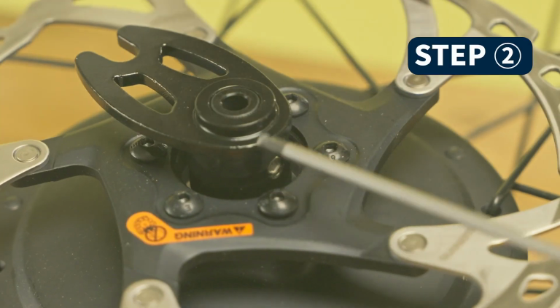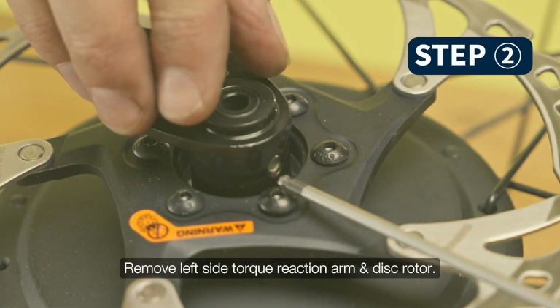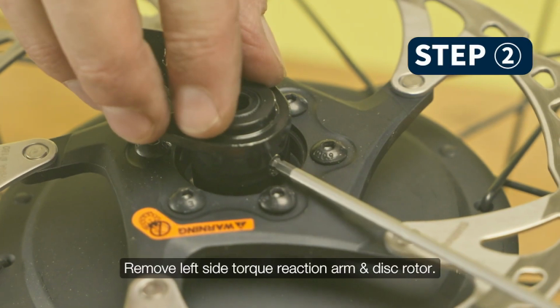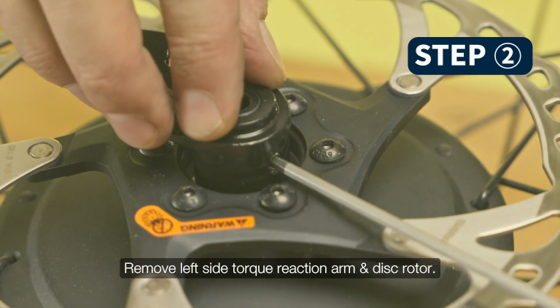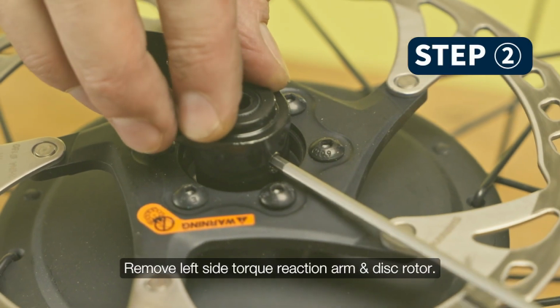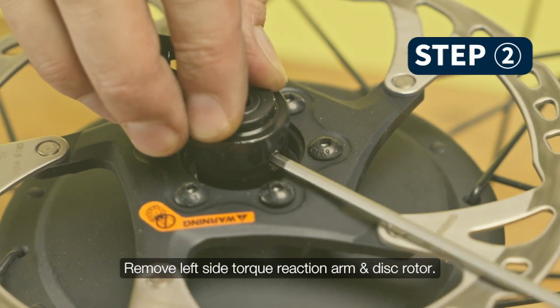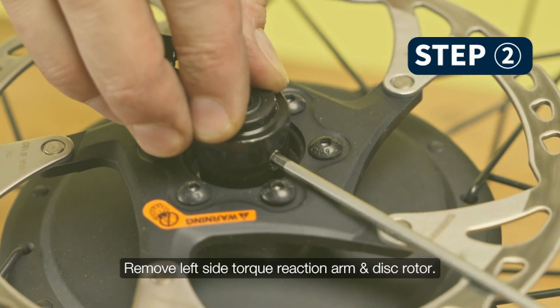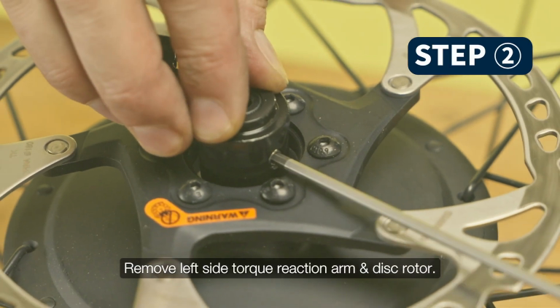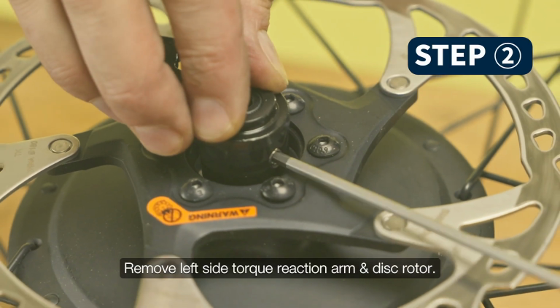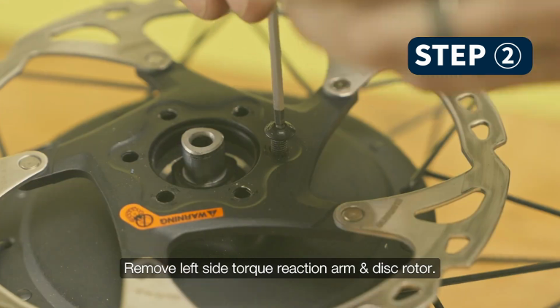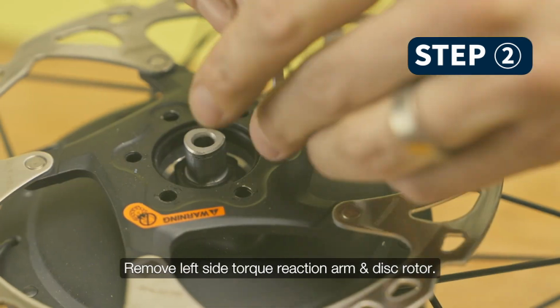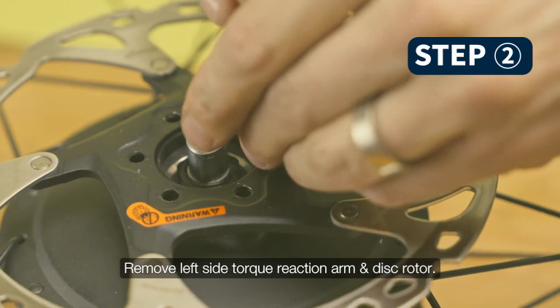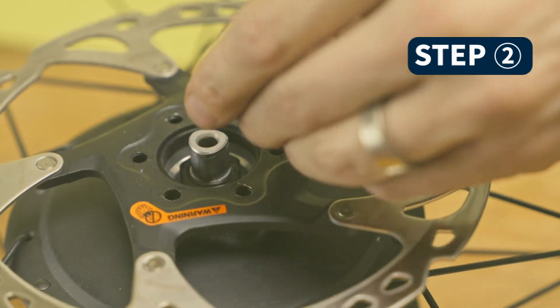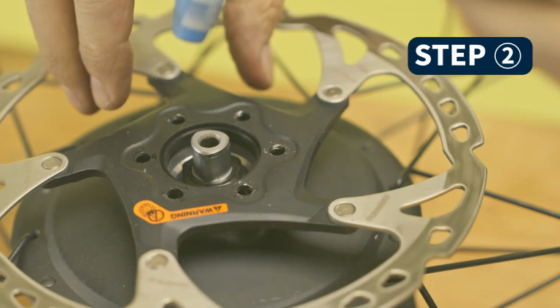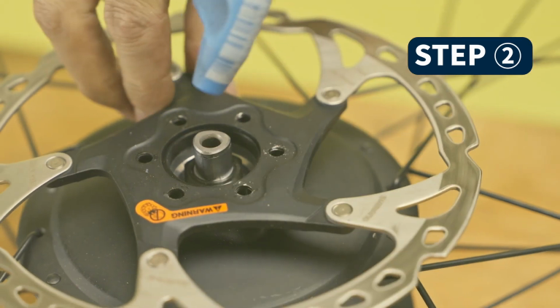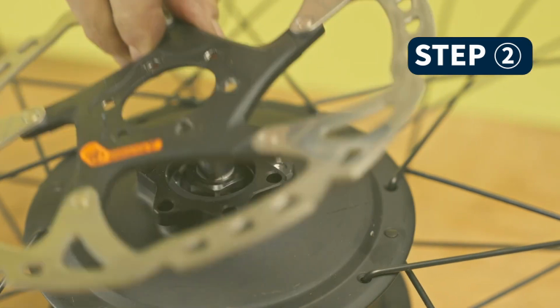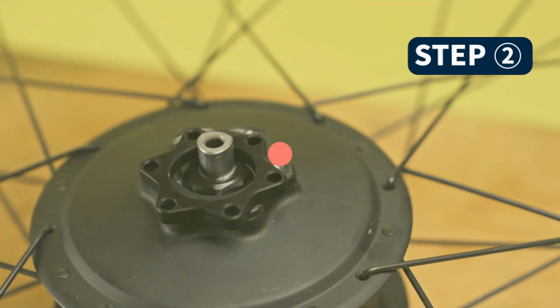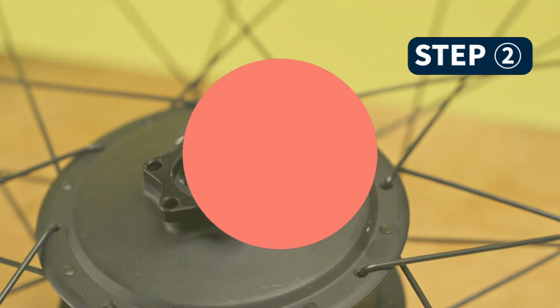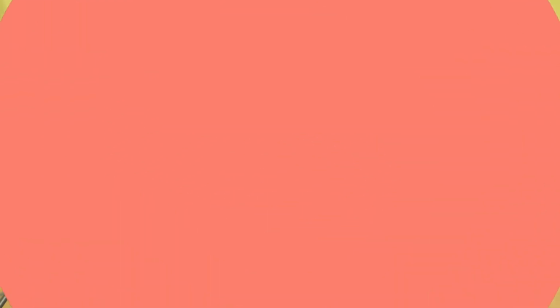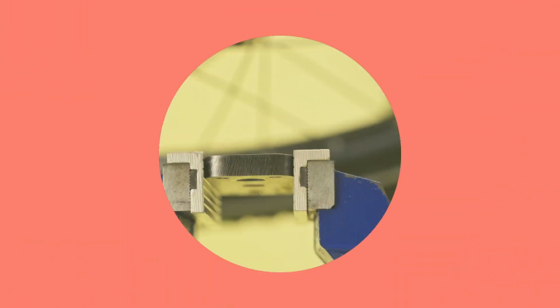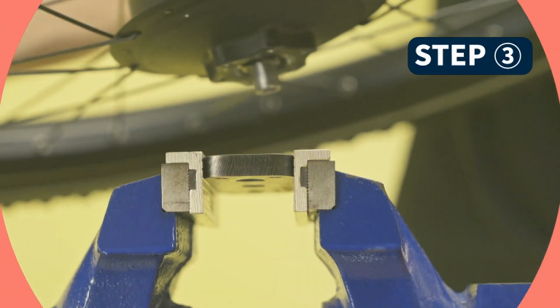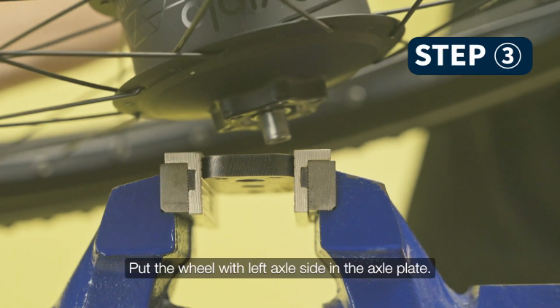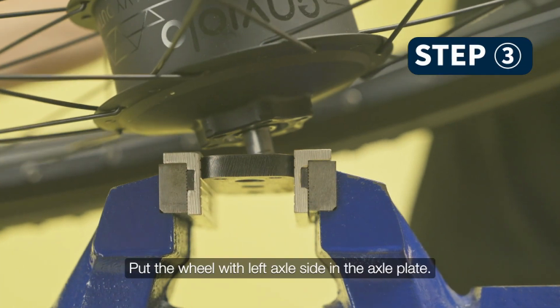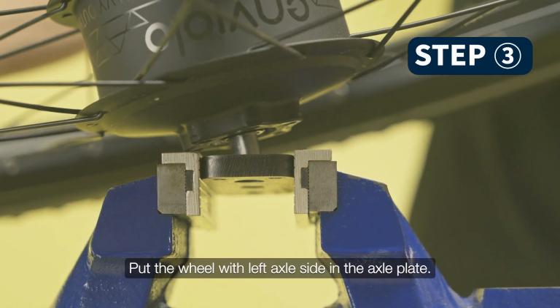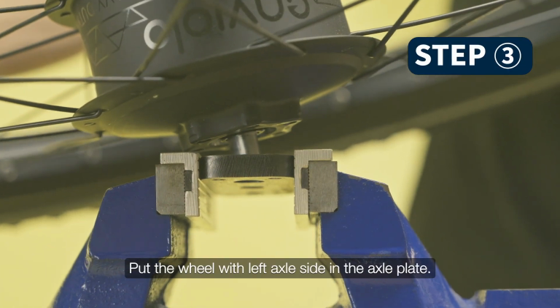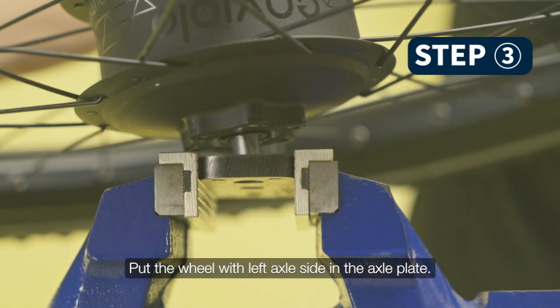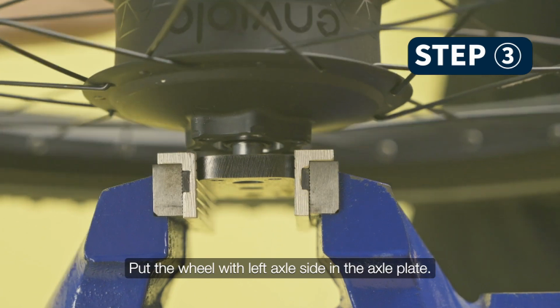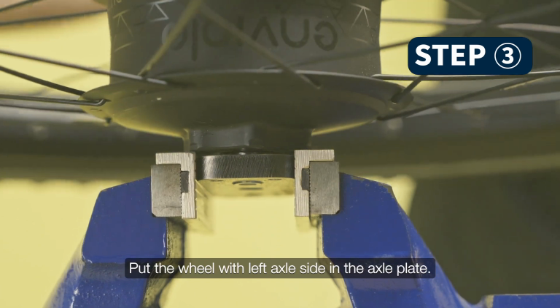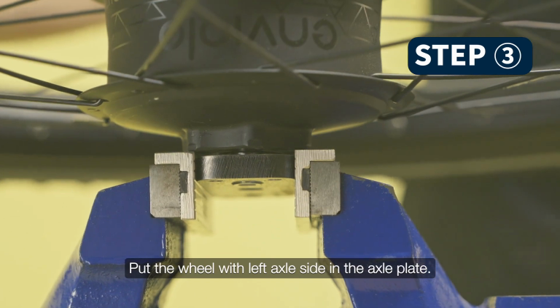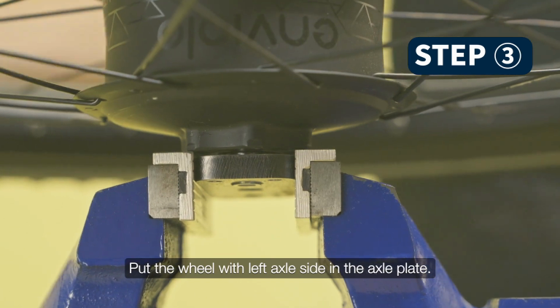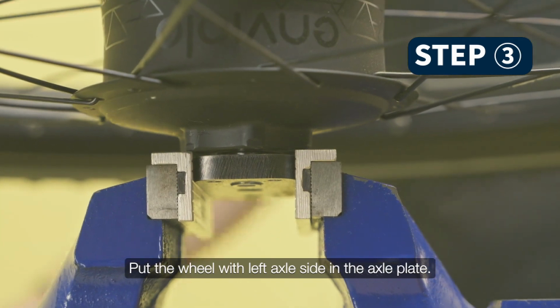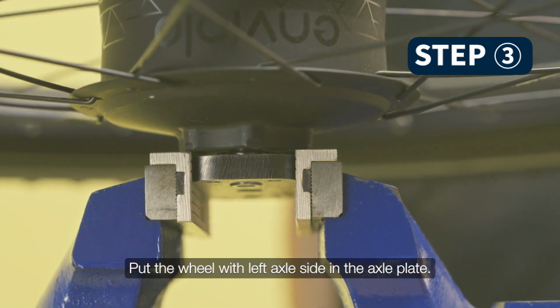Remove the left side torque reaction arm and disc rotor. Put the wheel with the left axle side into the axle plate.